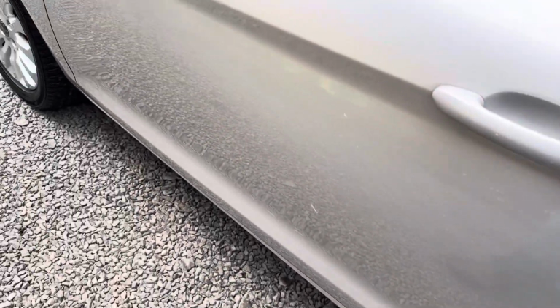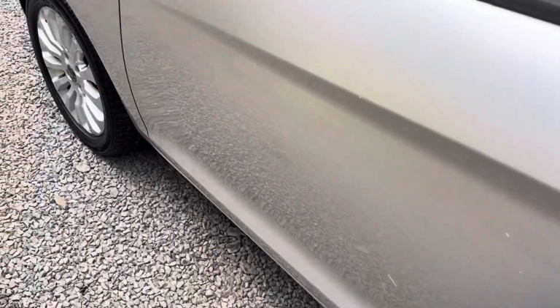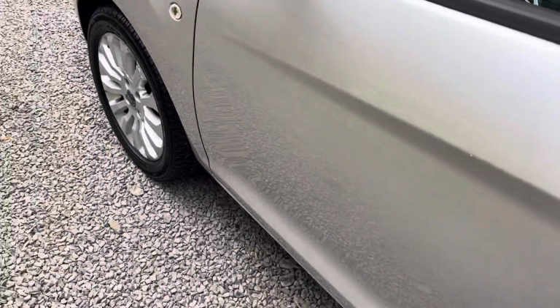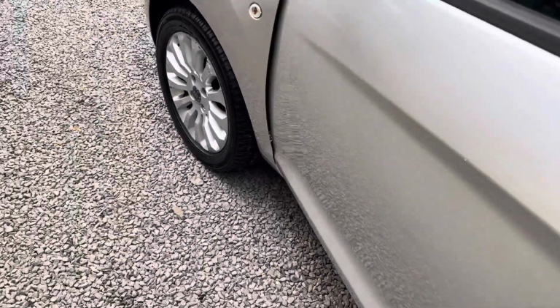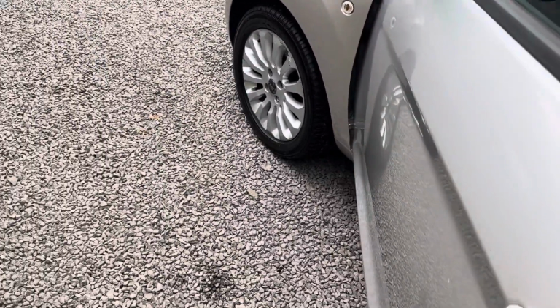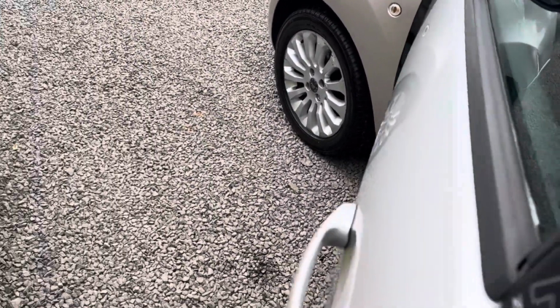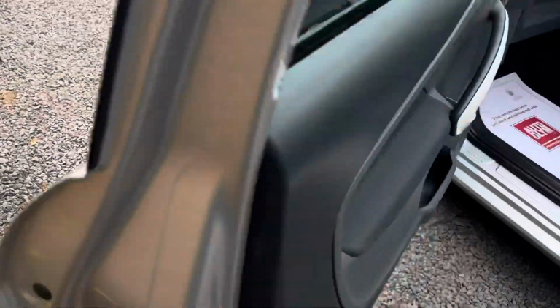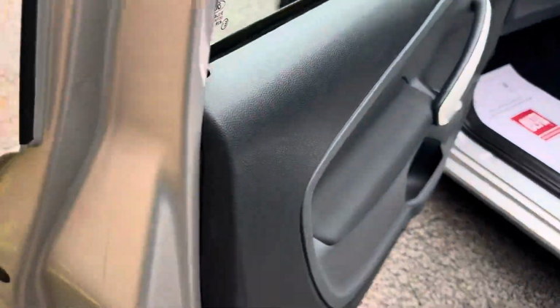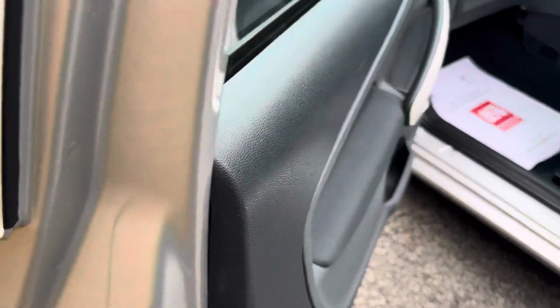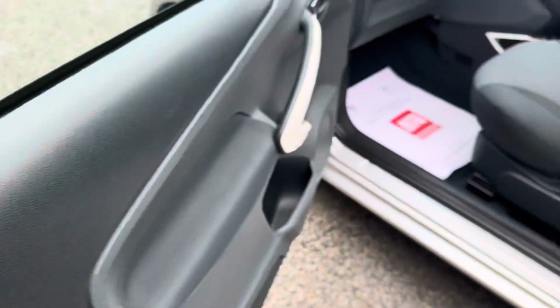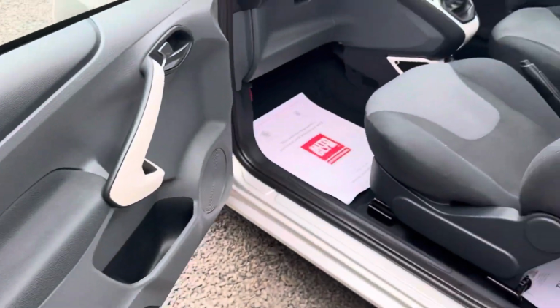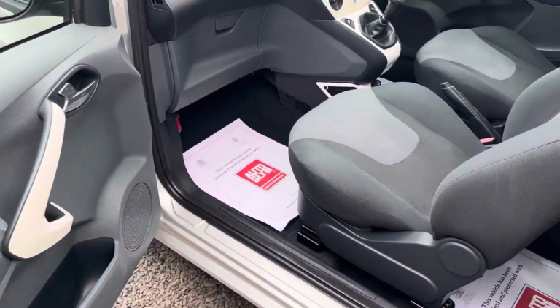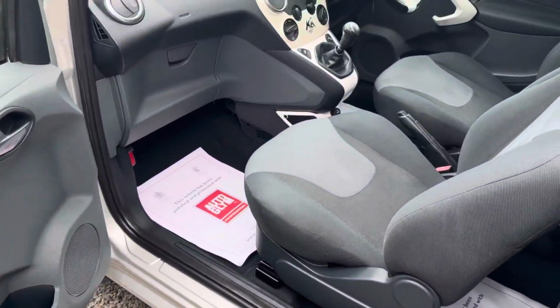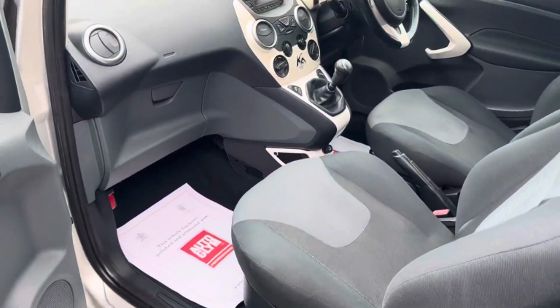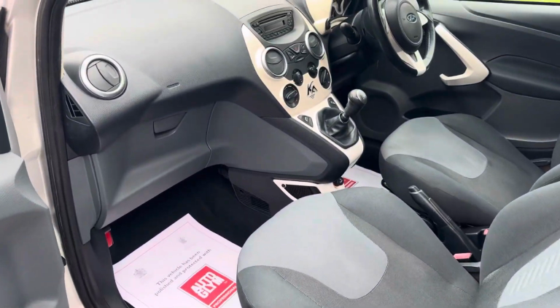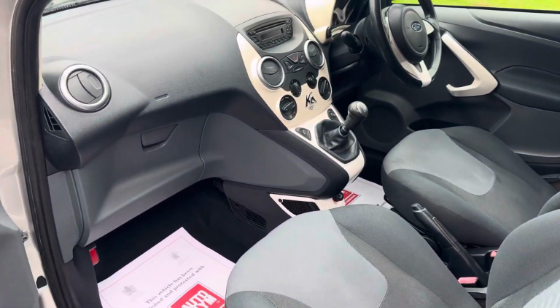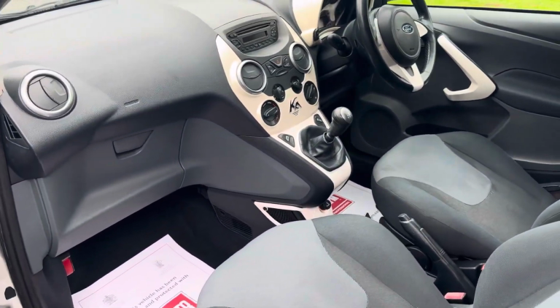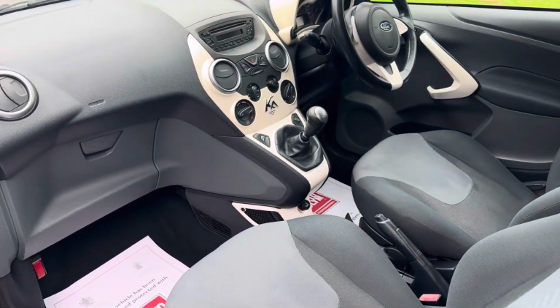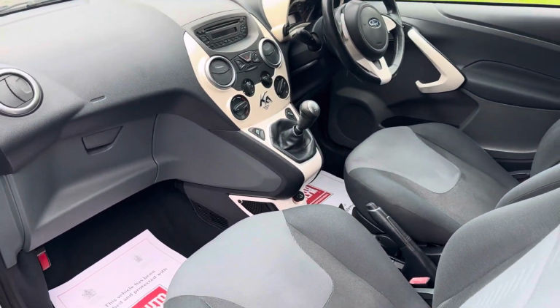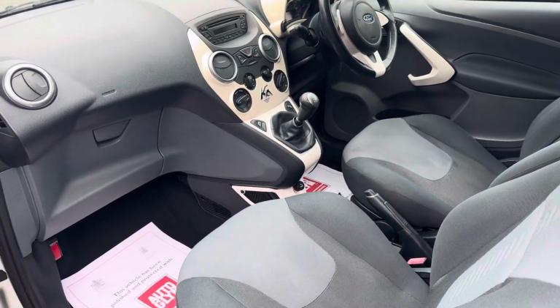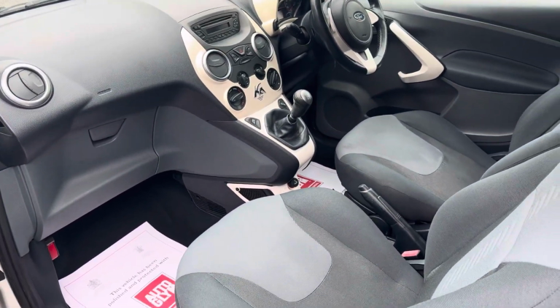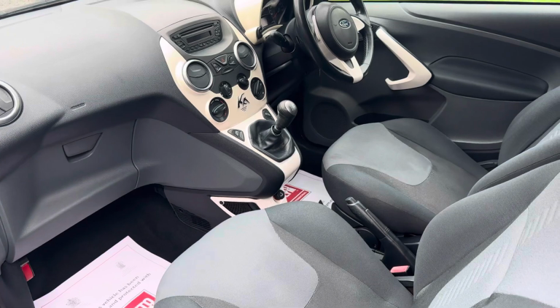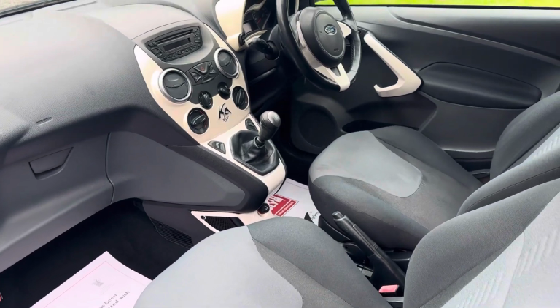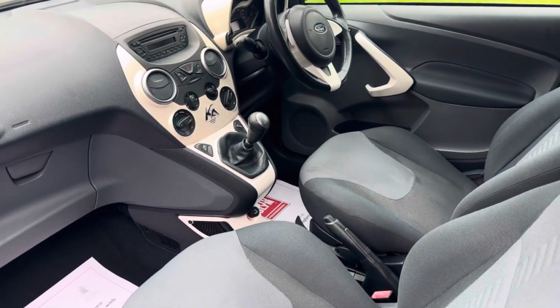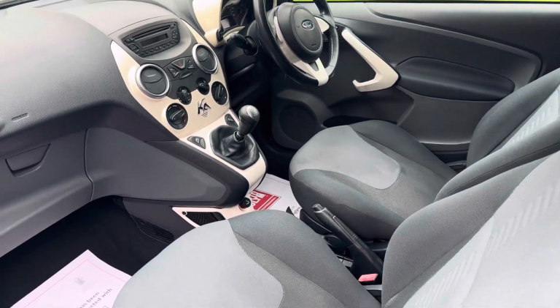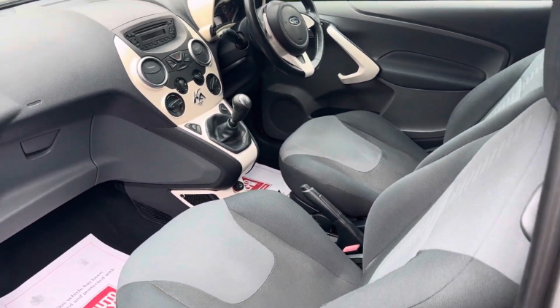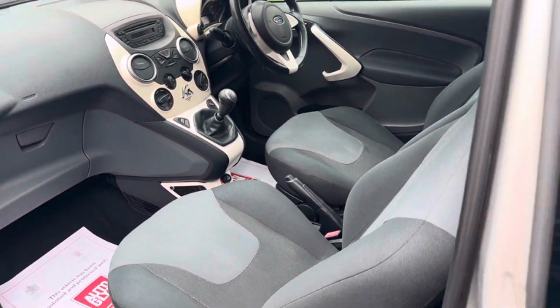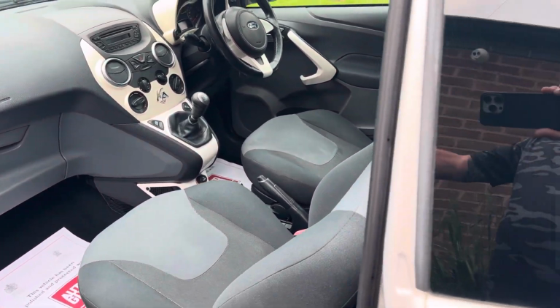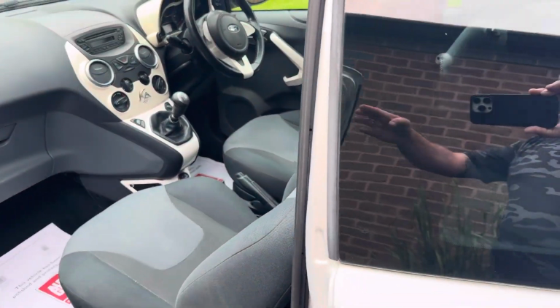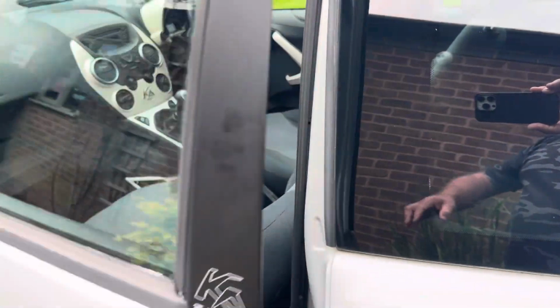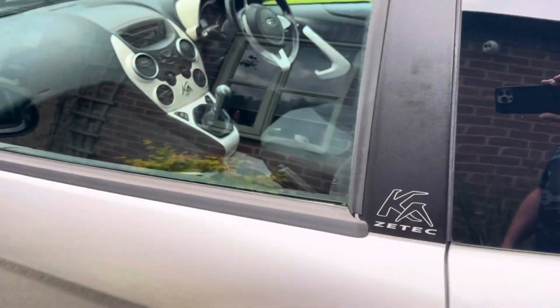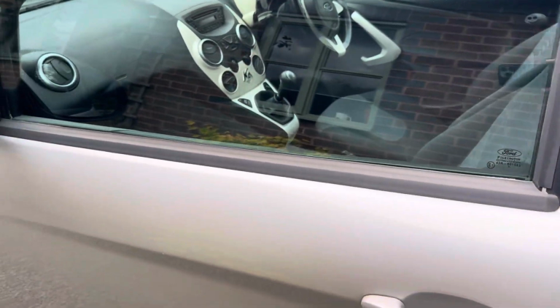This car will be serviced and MOT'd on sale, ready for its new owner to enjoy. It features air conditioning, electric windows, power steering, central locking, and comes with two keys.